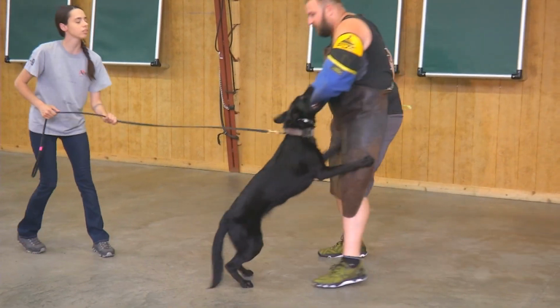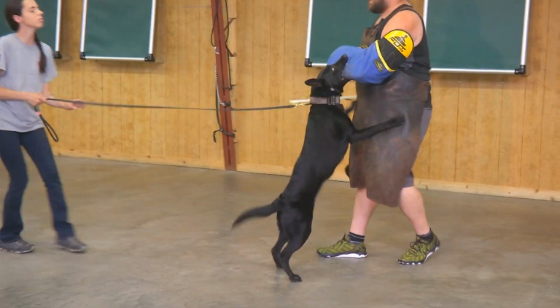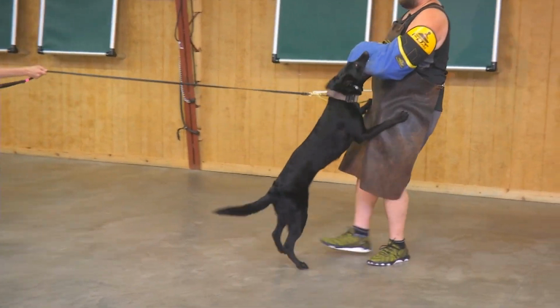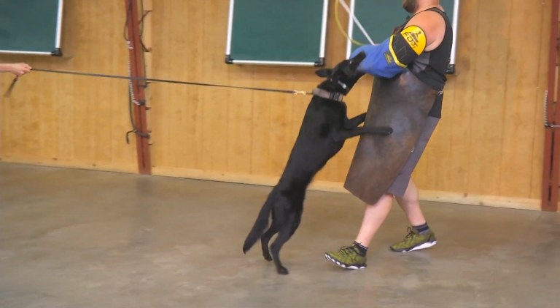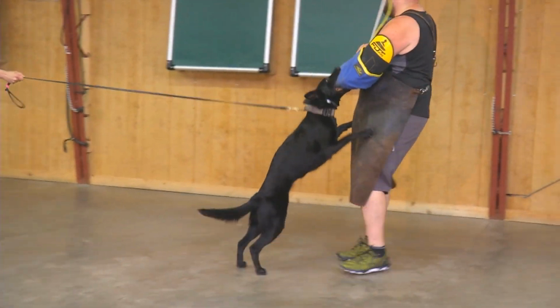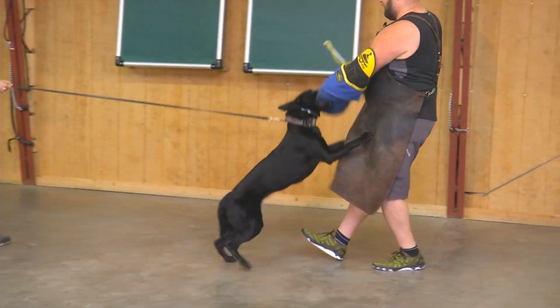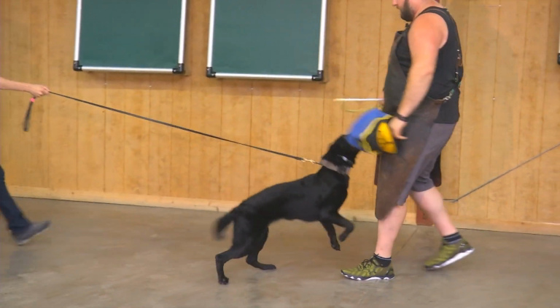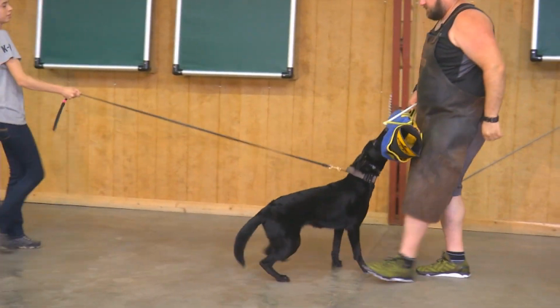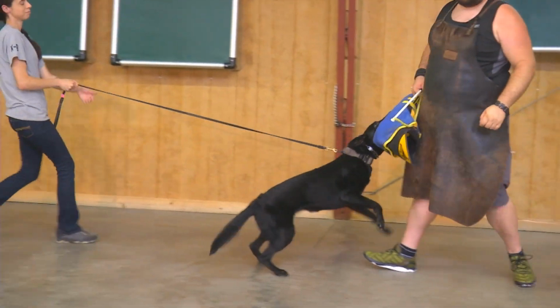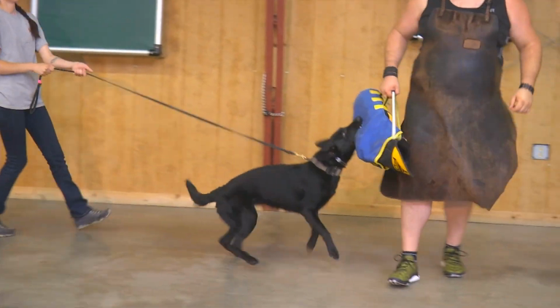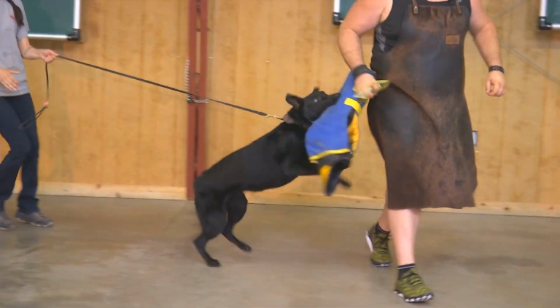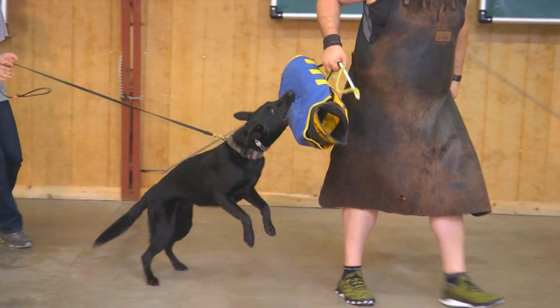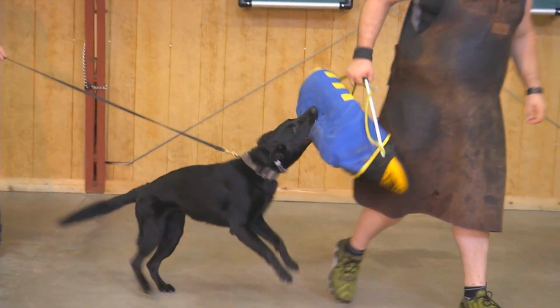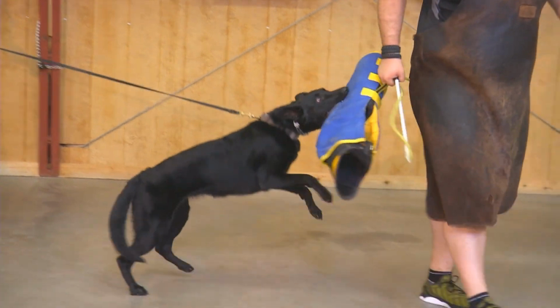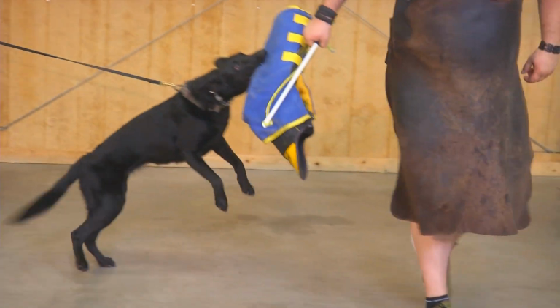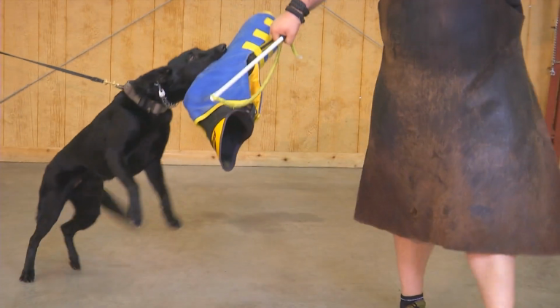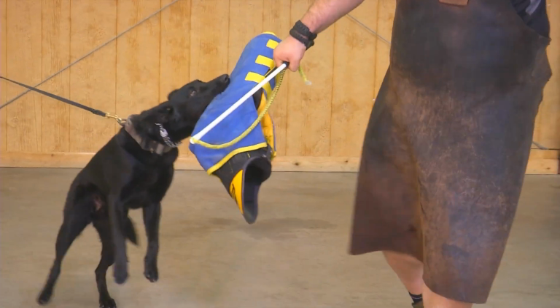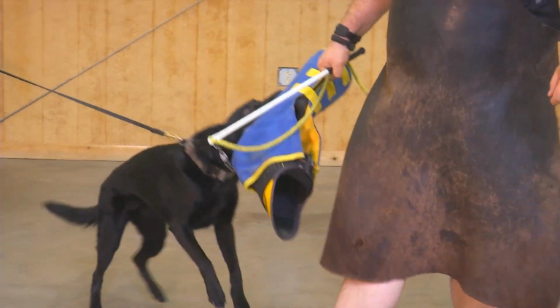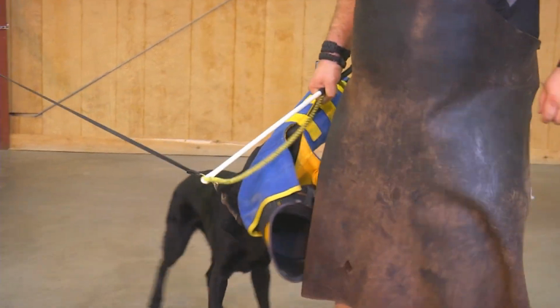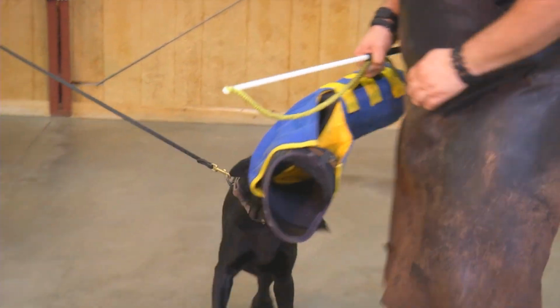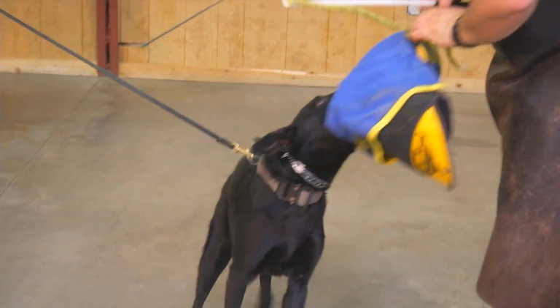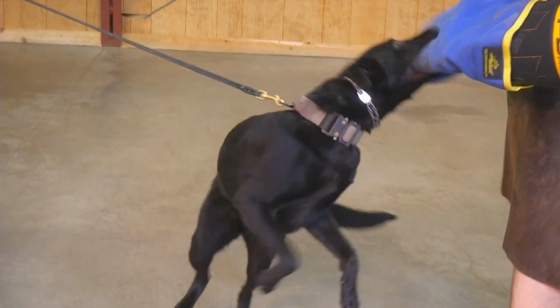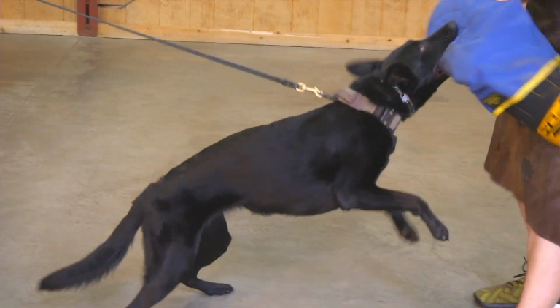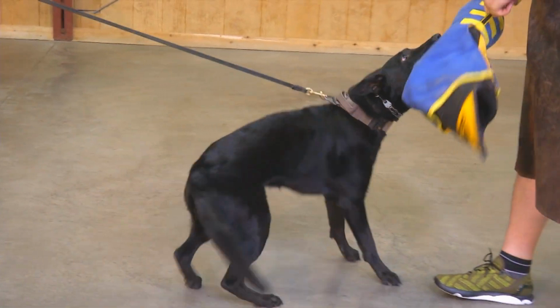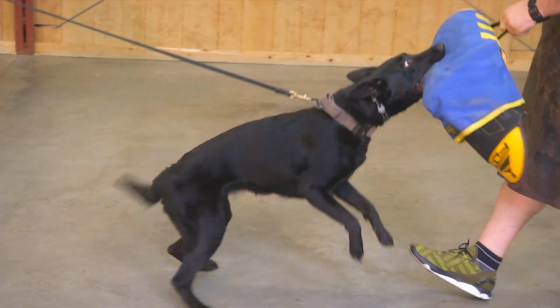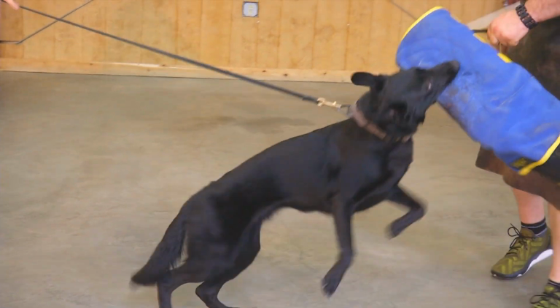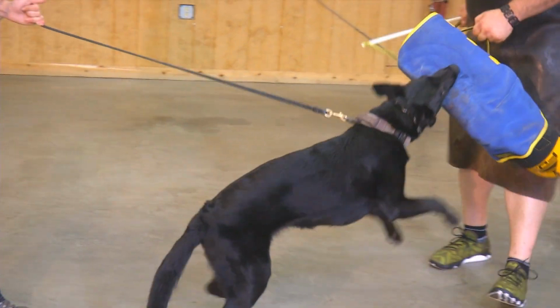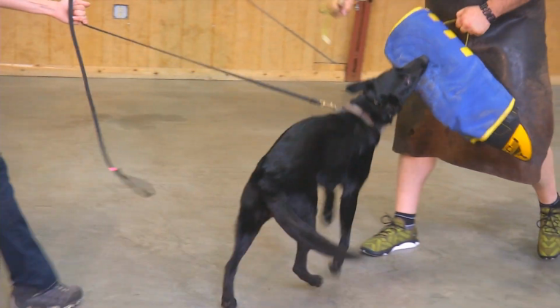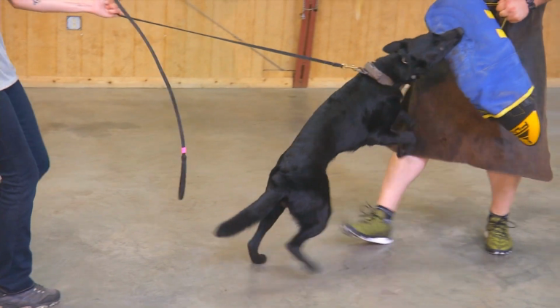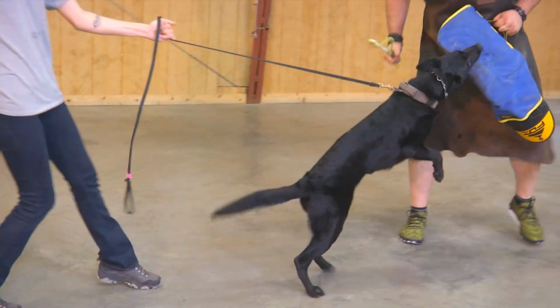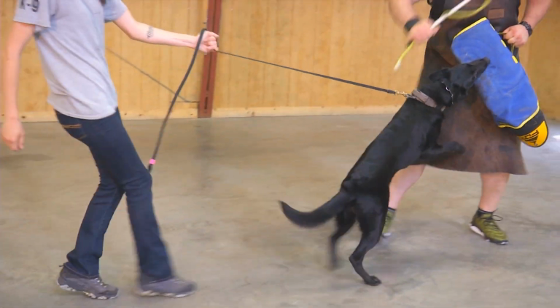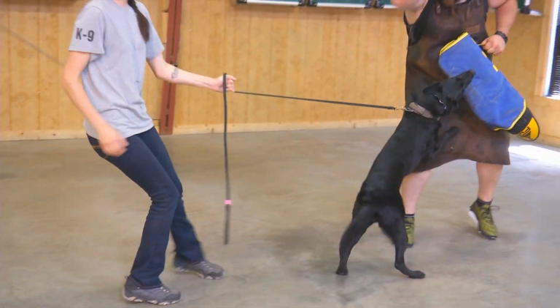She's what I call a full contact player. She wants to play a very good blood sport game here, and that's fine. This is a tough game to play with an 11-month-old dog — such a big, strong guy here.